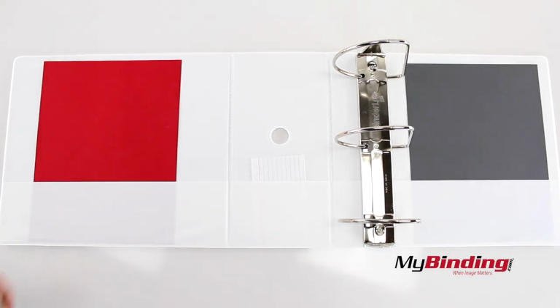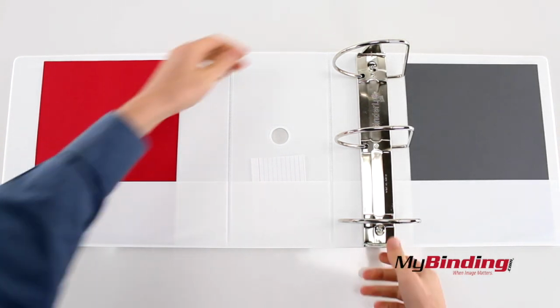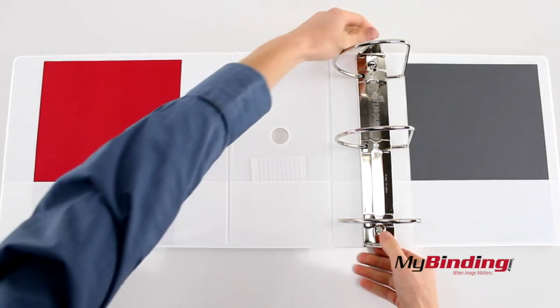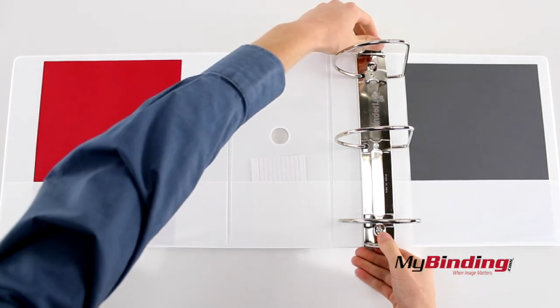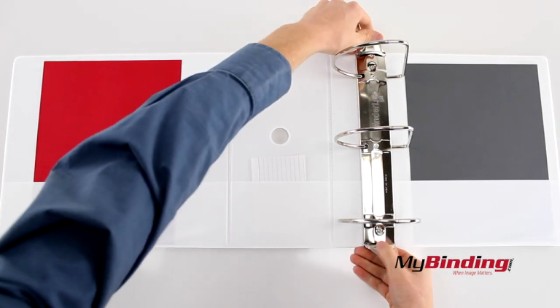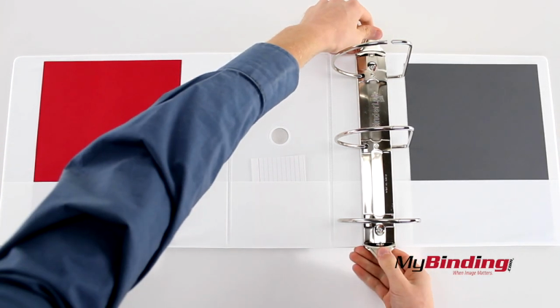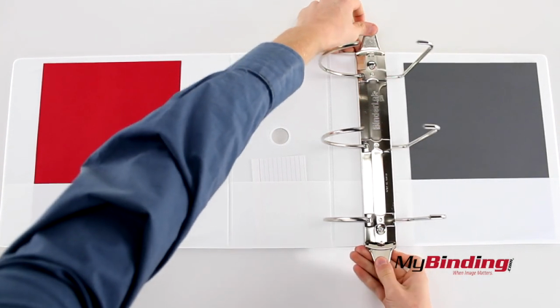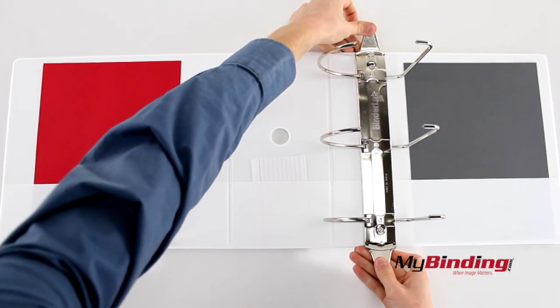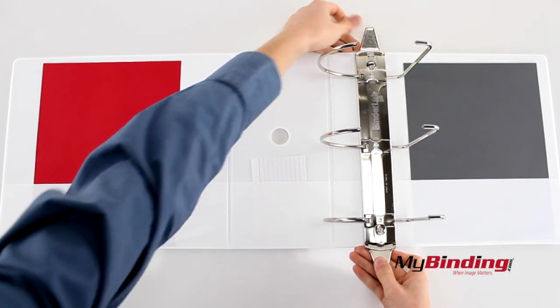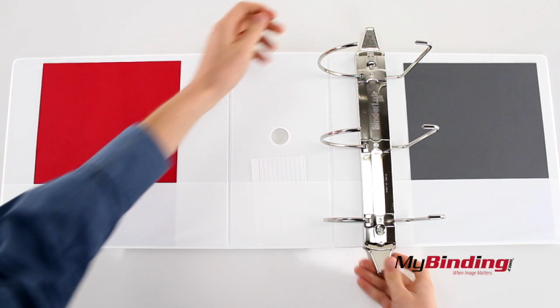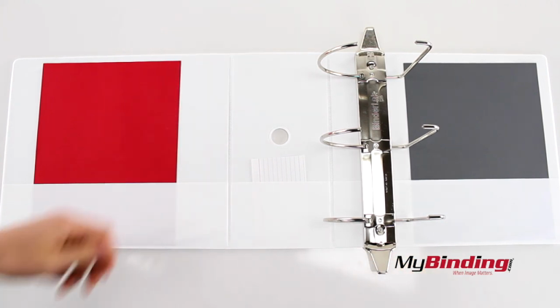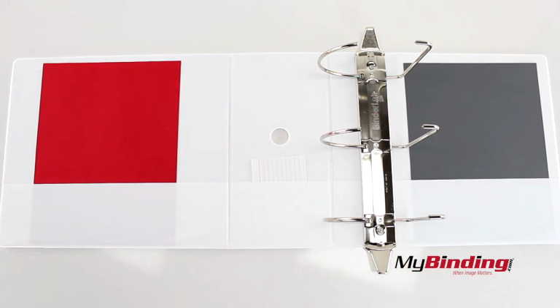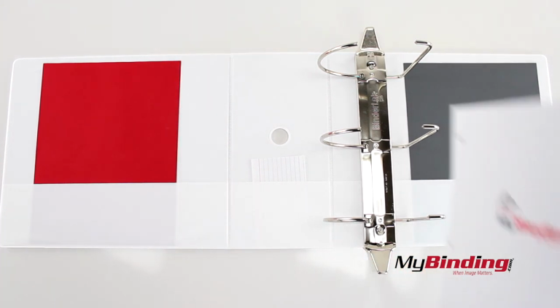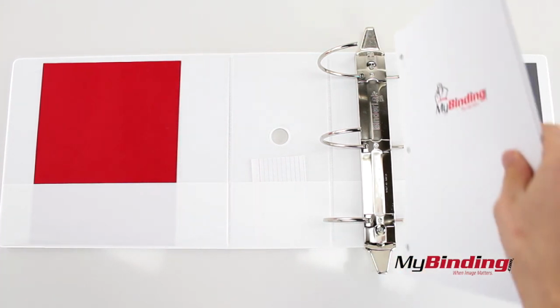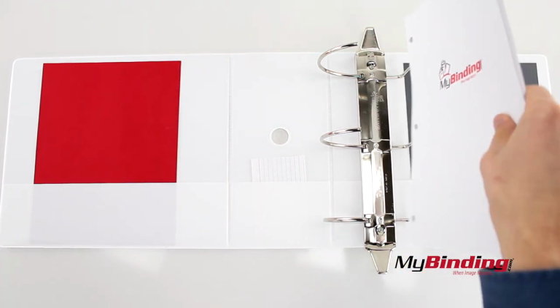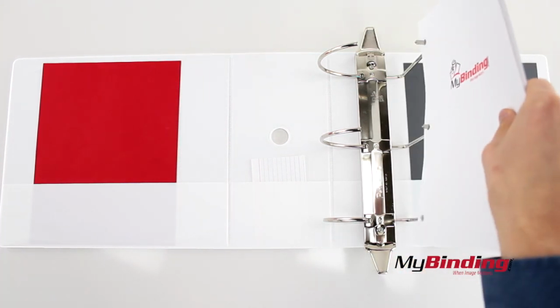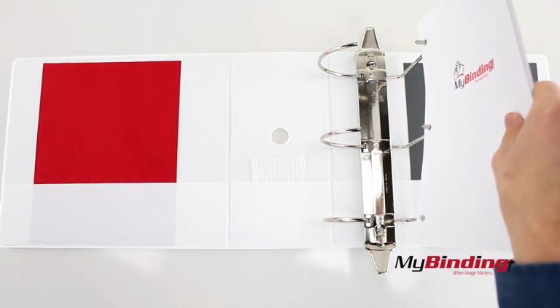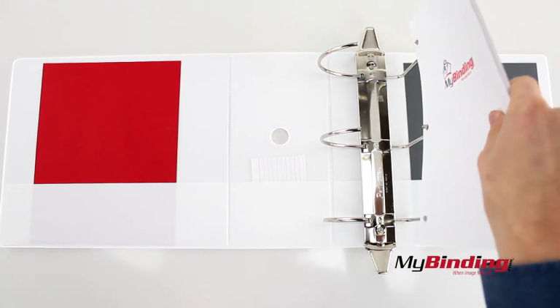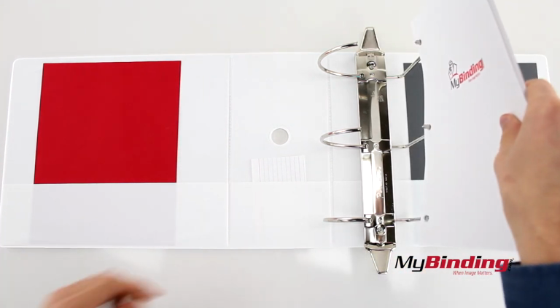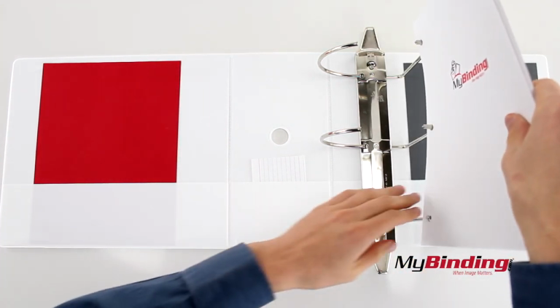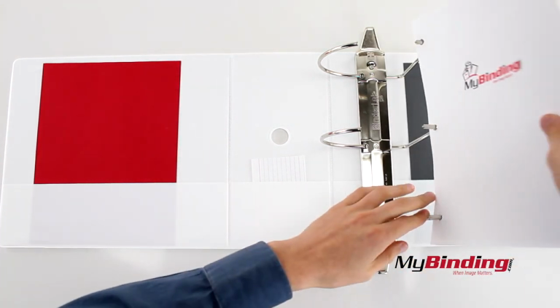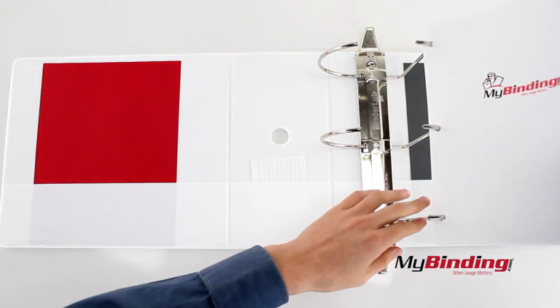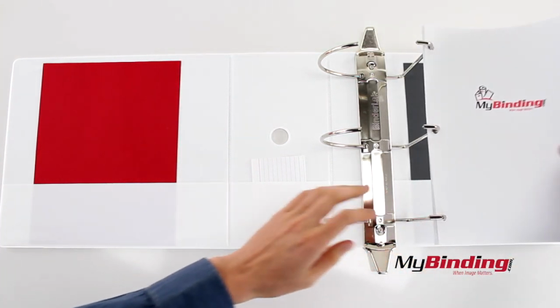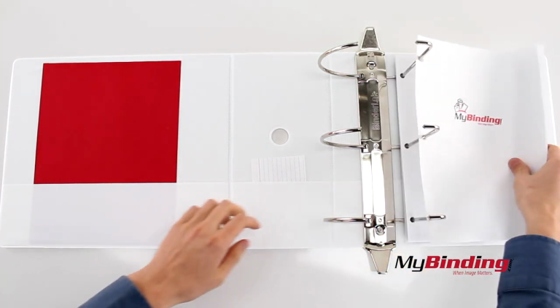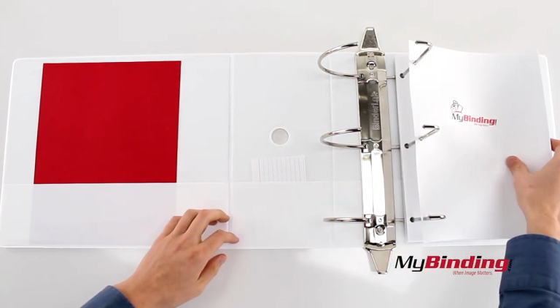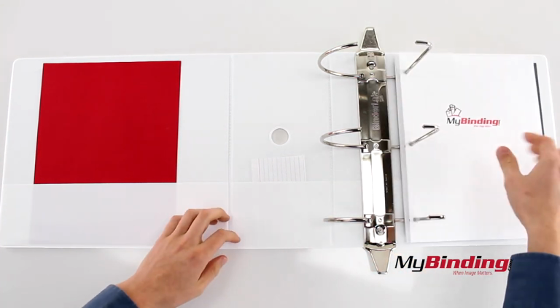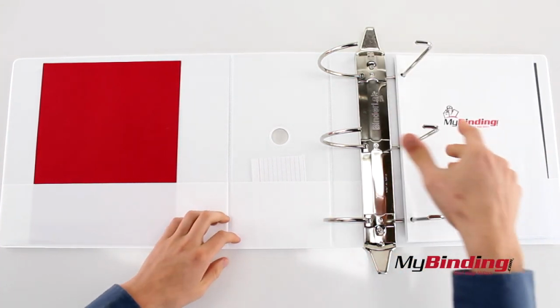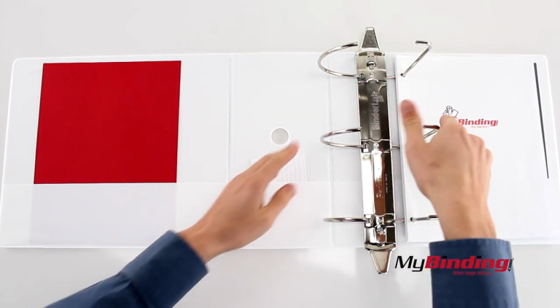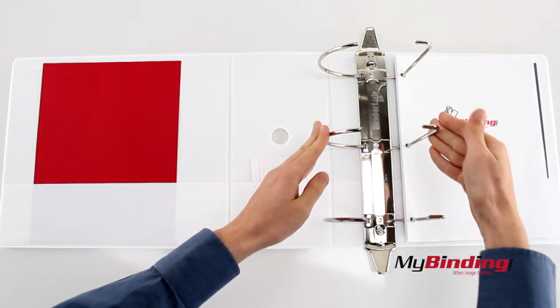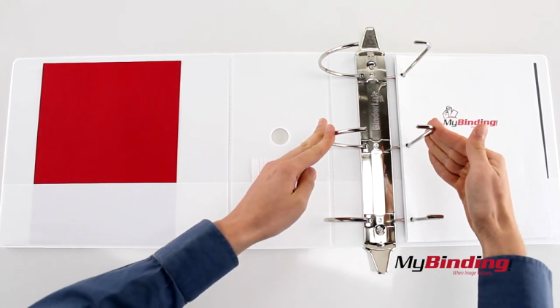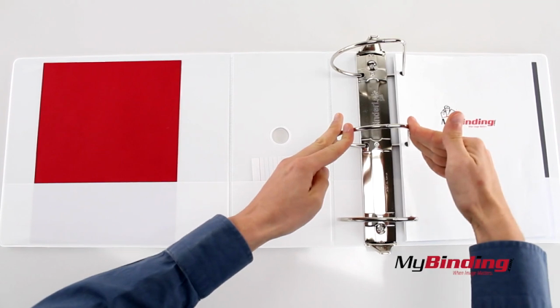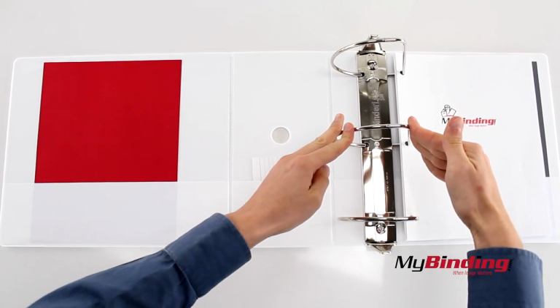Open the massive rings and insert your pages, then close the rings when you're done.